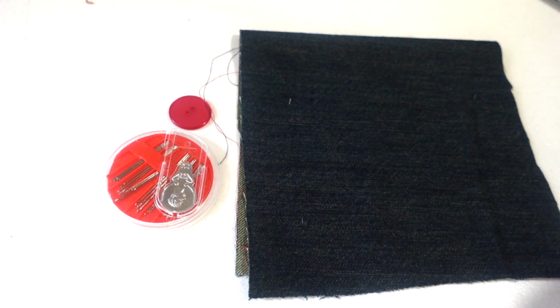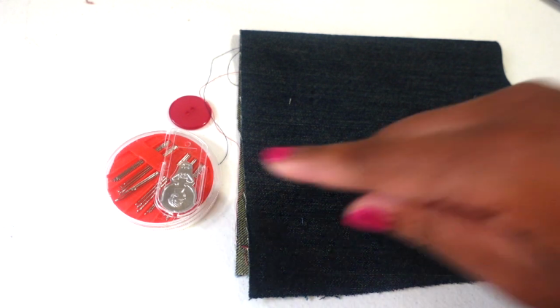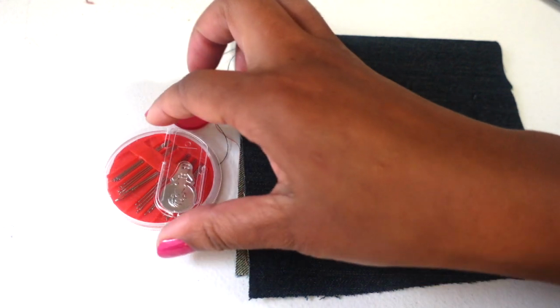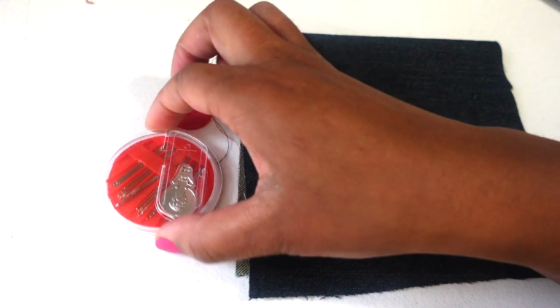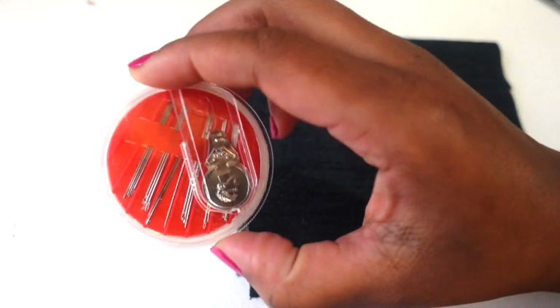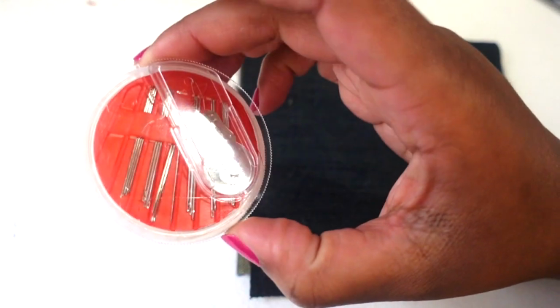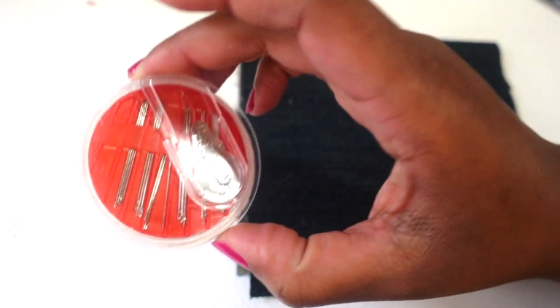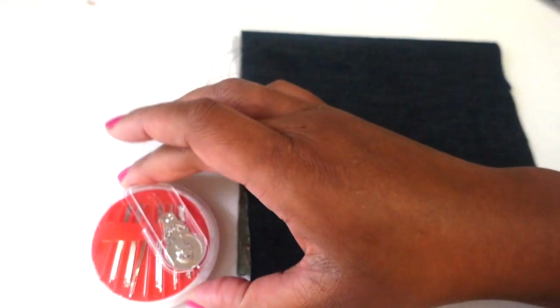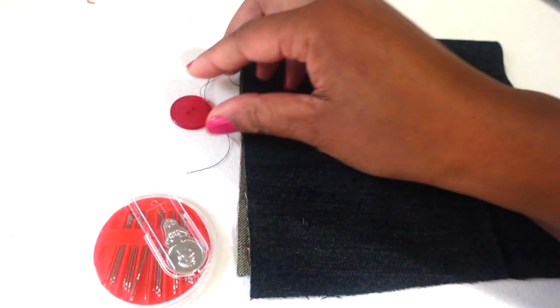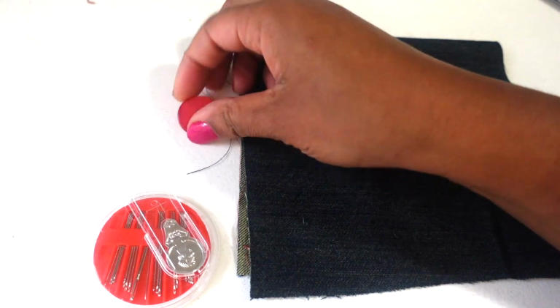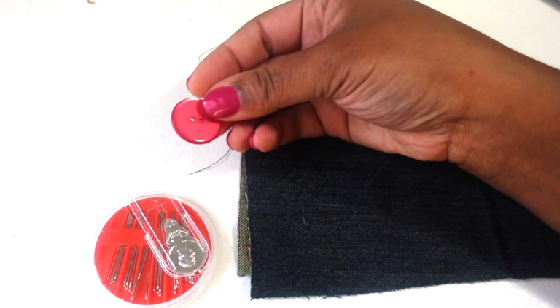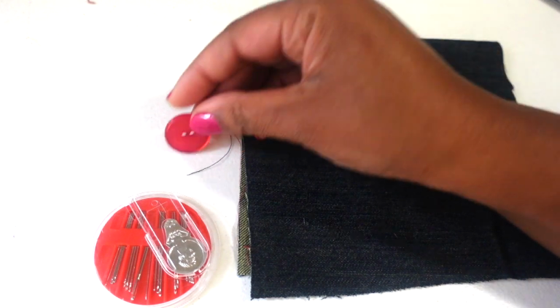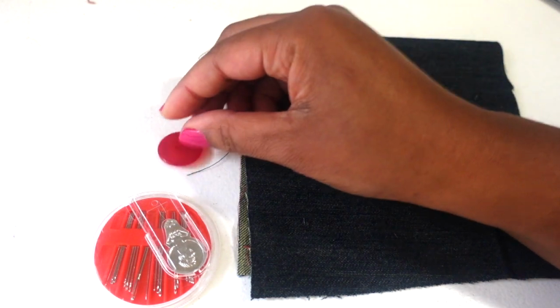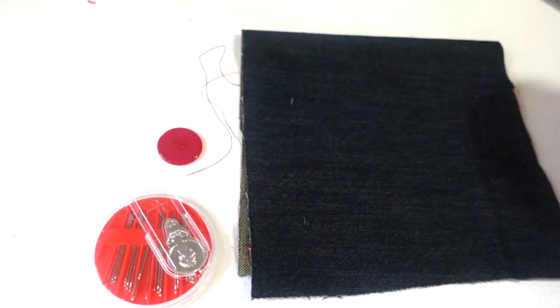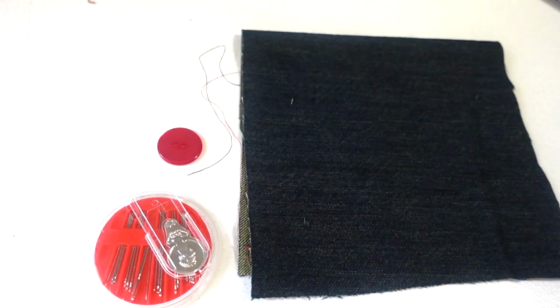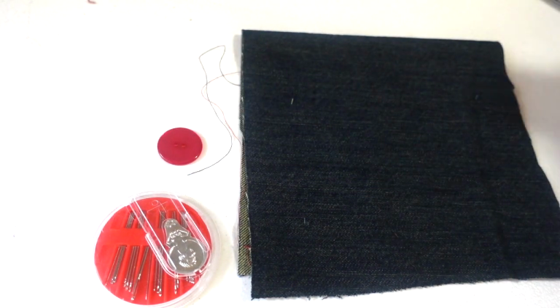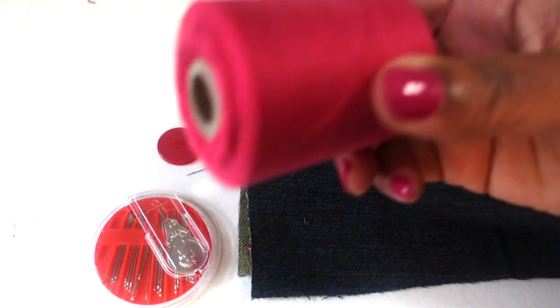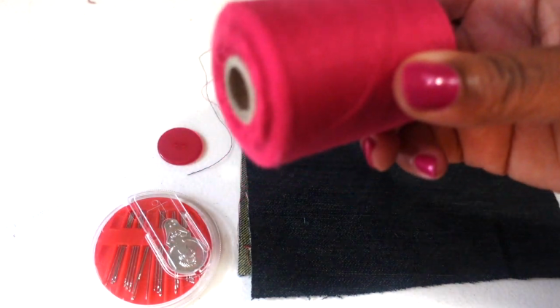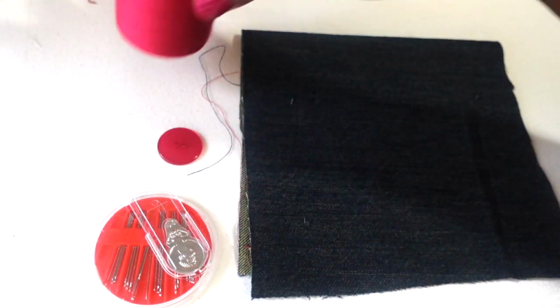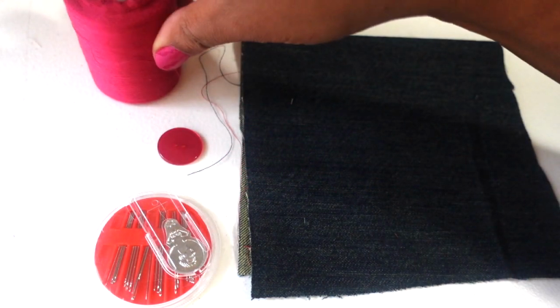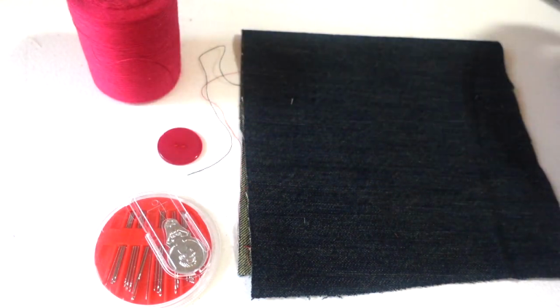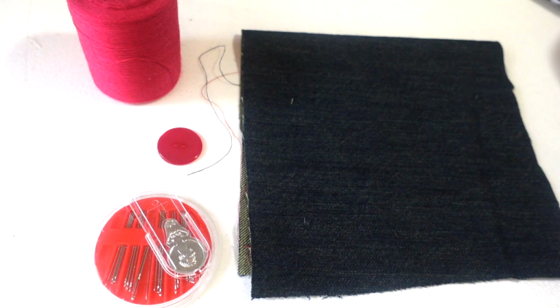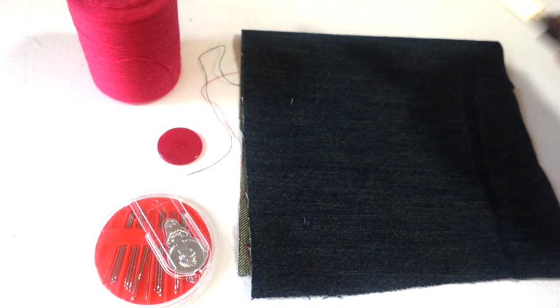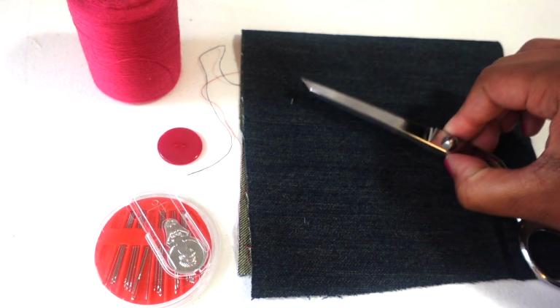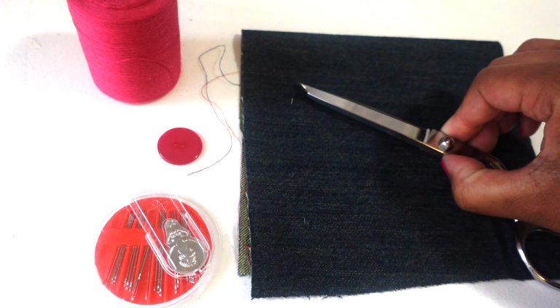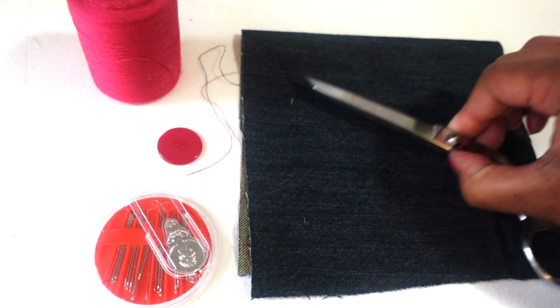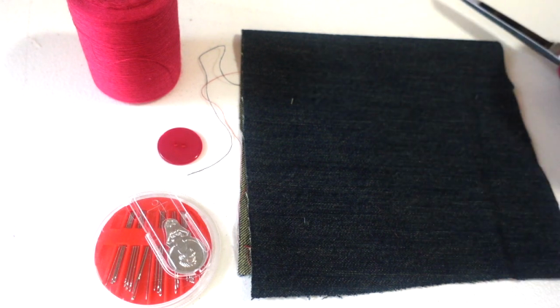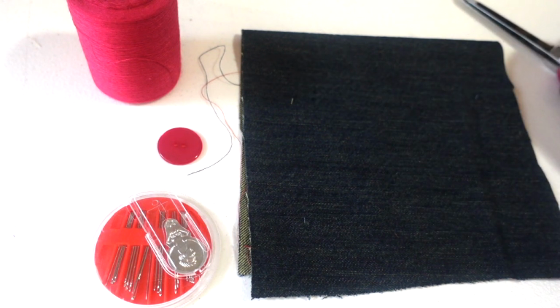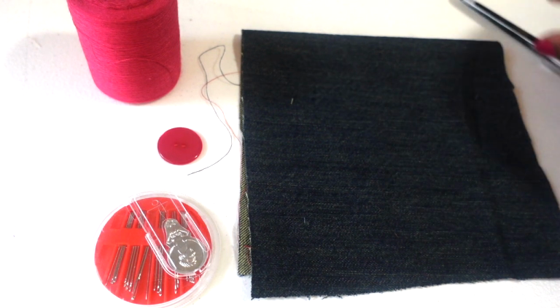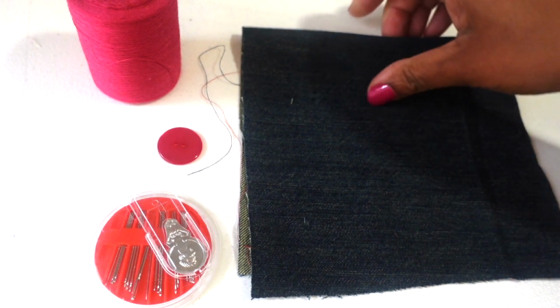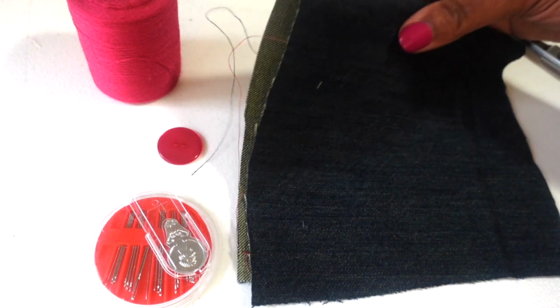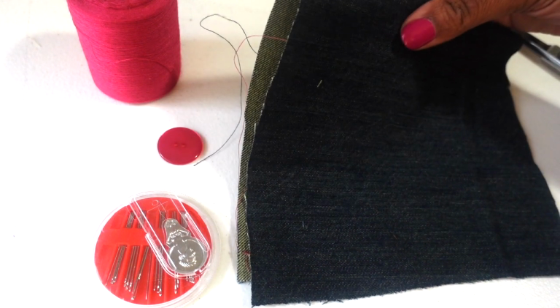You'll need your needles, a button, thread, and scissors along with your fabric.